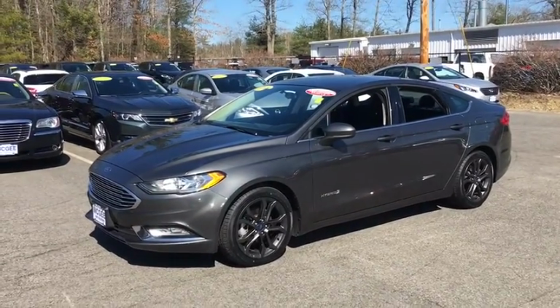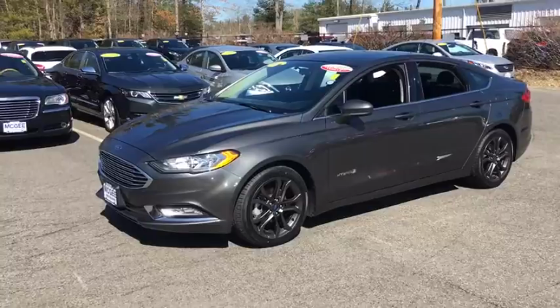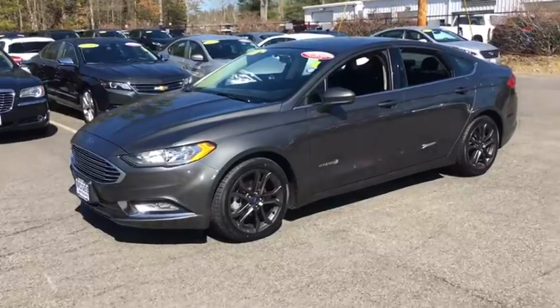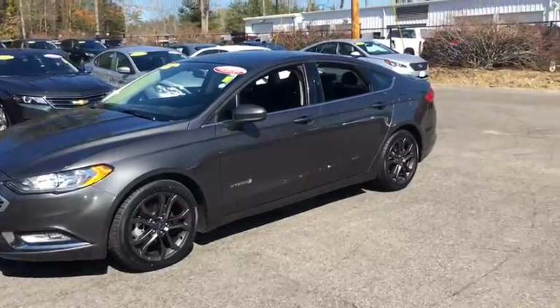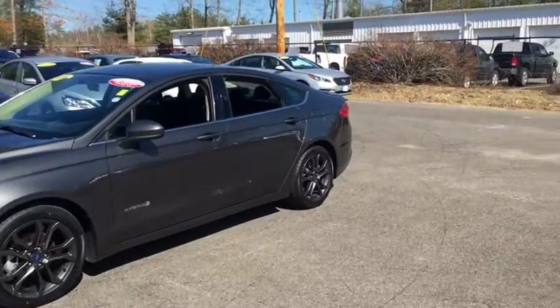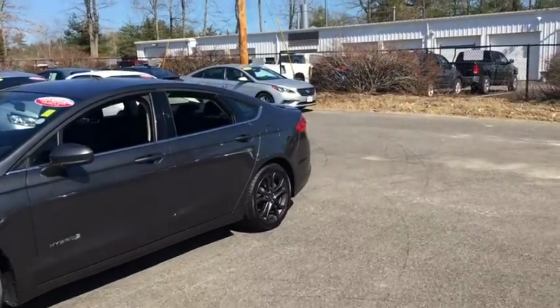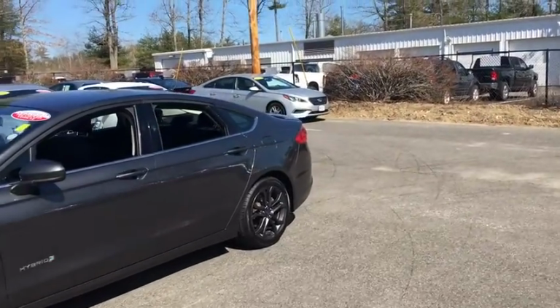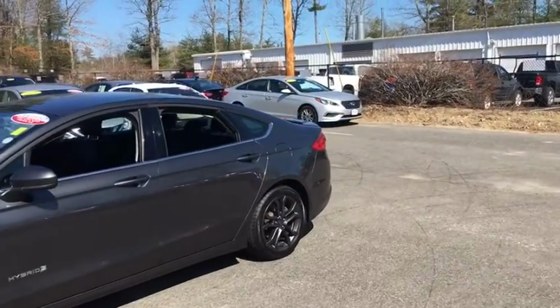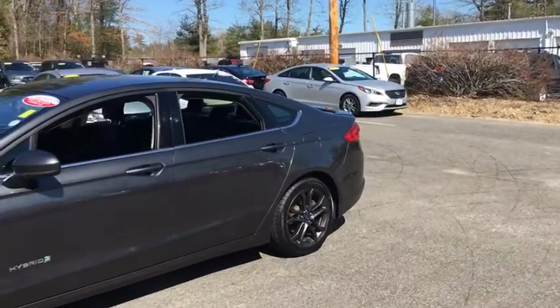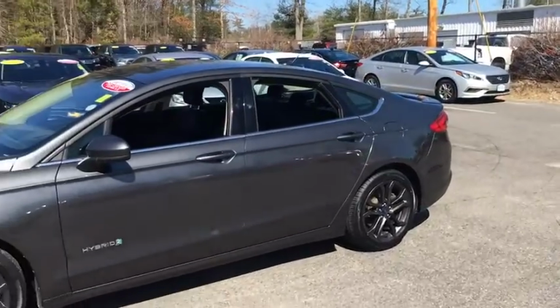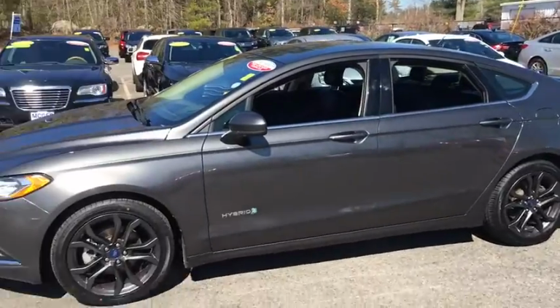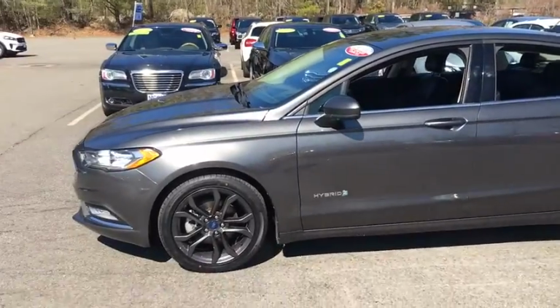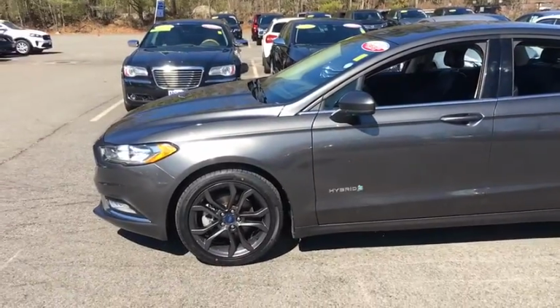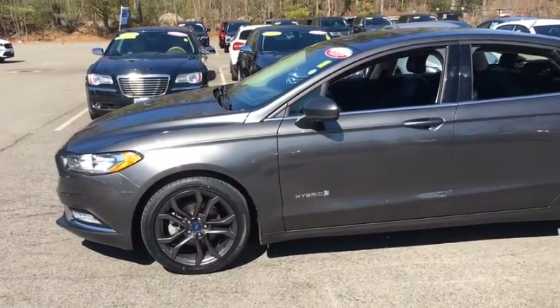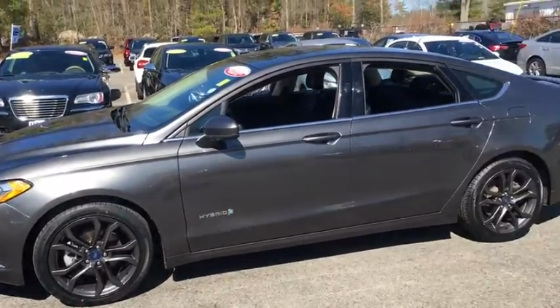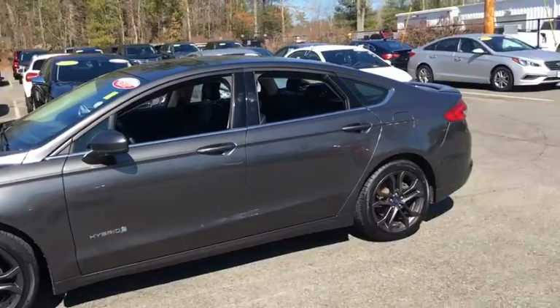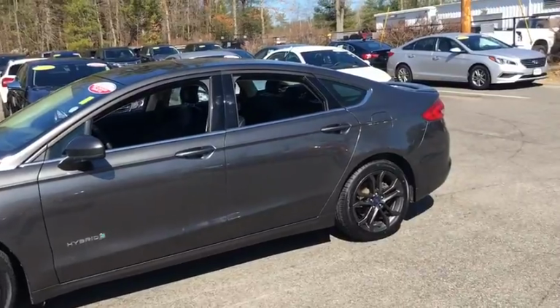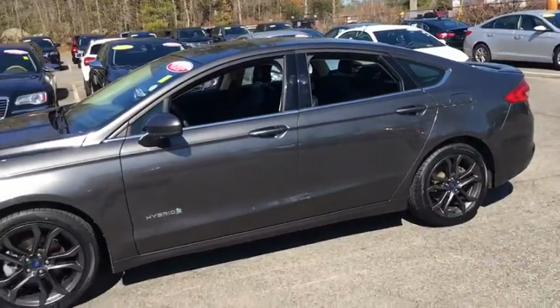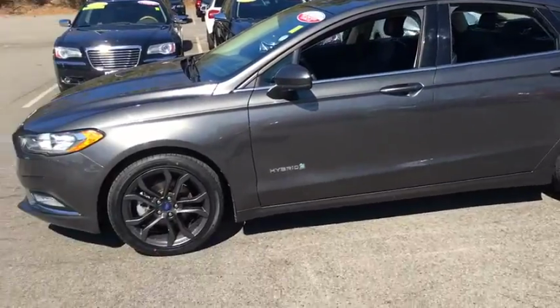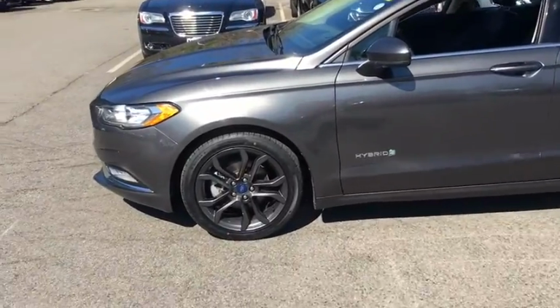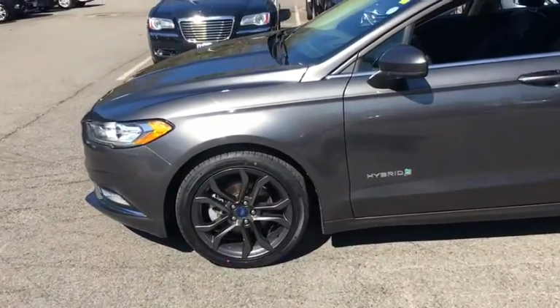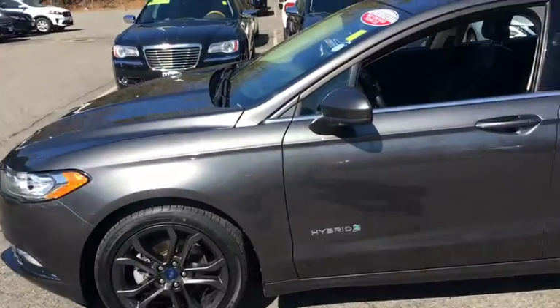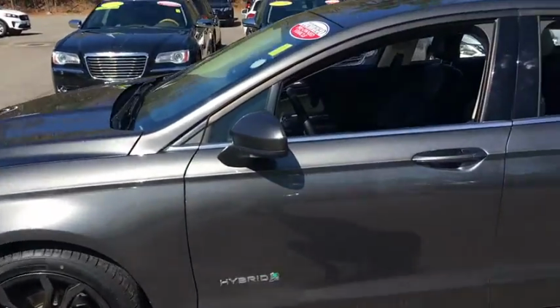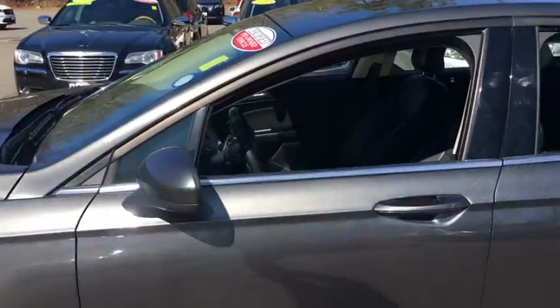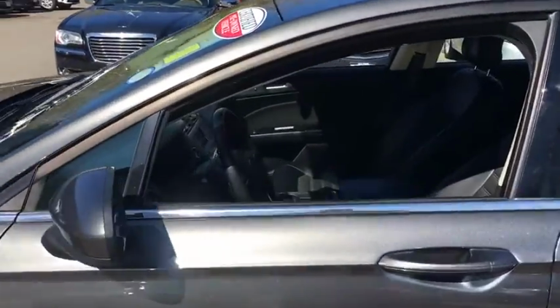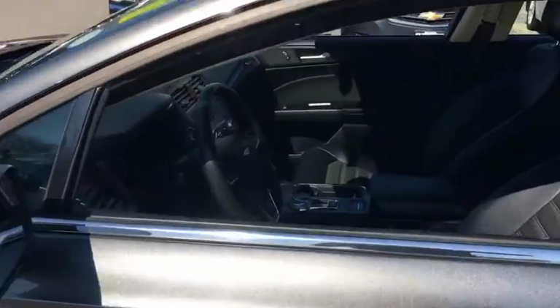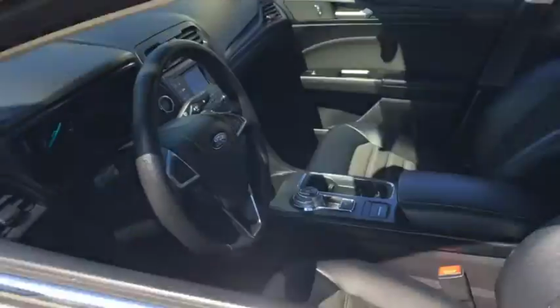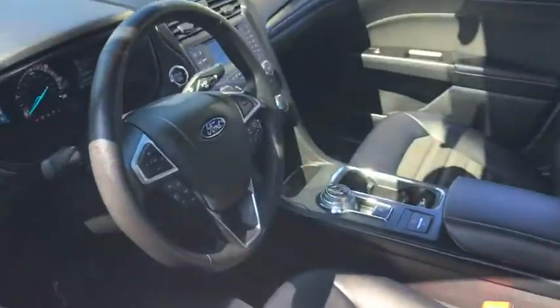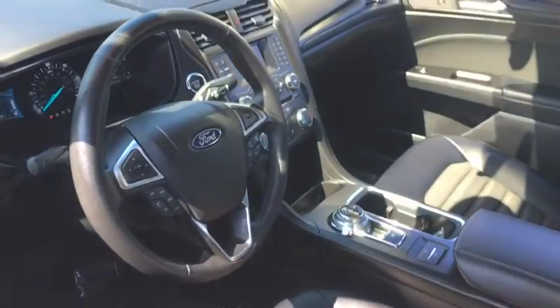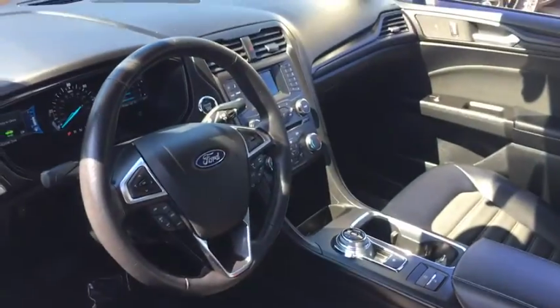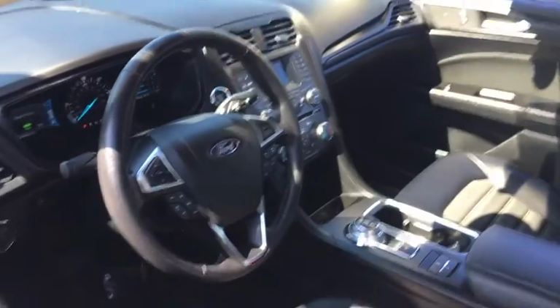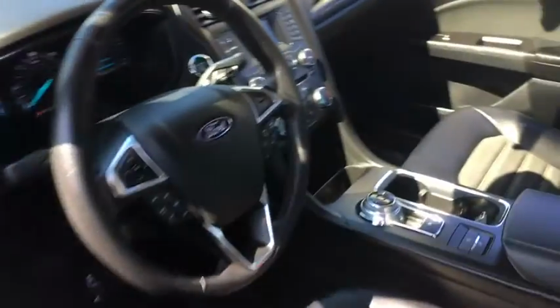Keyless entry, backup camera, power passenger seat, leather-wrapped steering wheel, power steering, adjustable steering wheel, driver lumbar, ABS four-wheel, cruise control, front floor mats, keyless start.